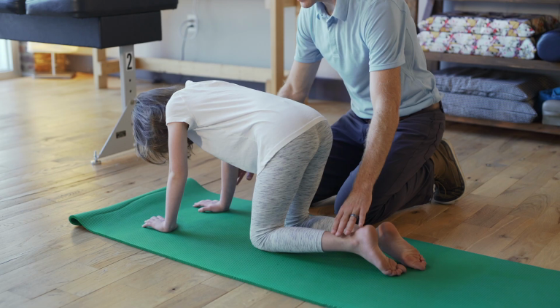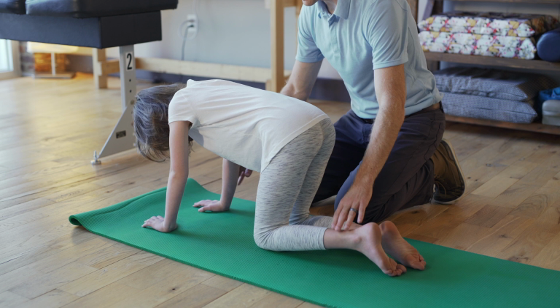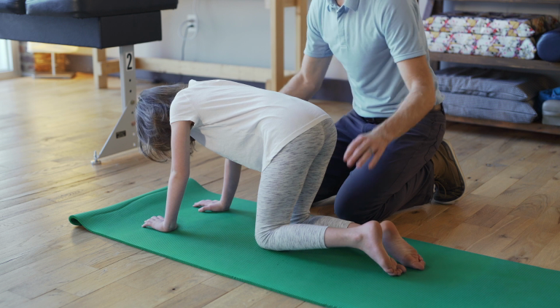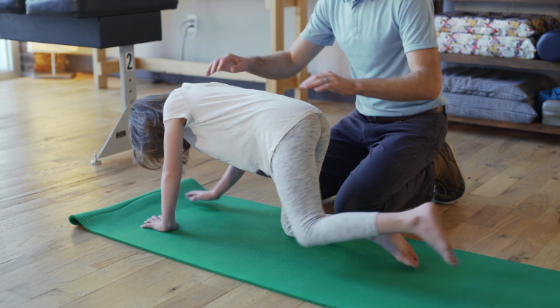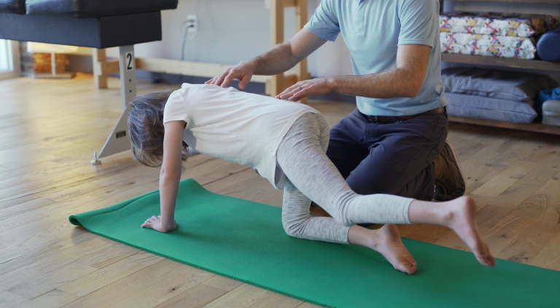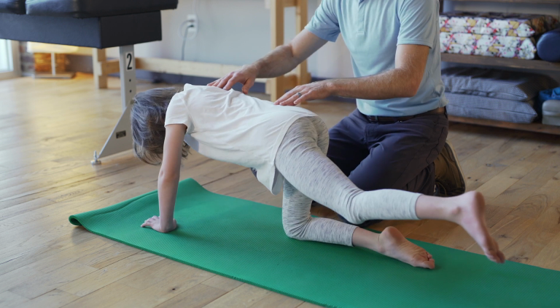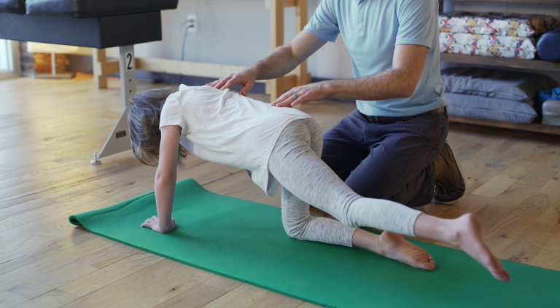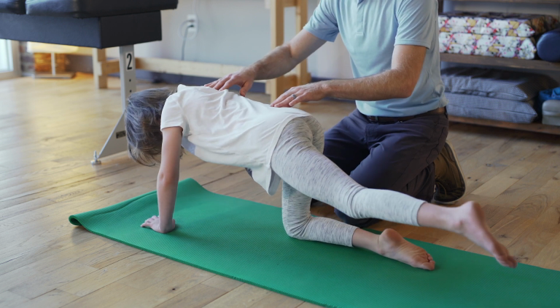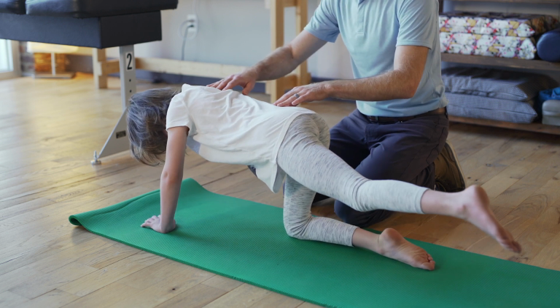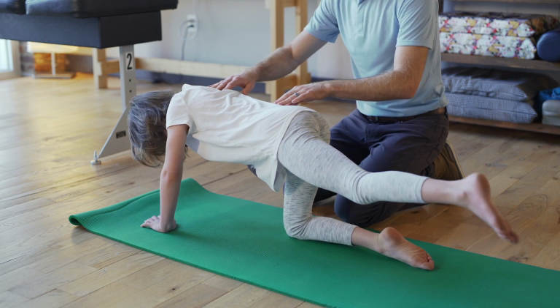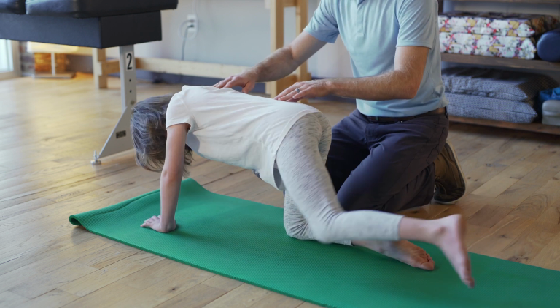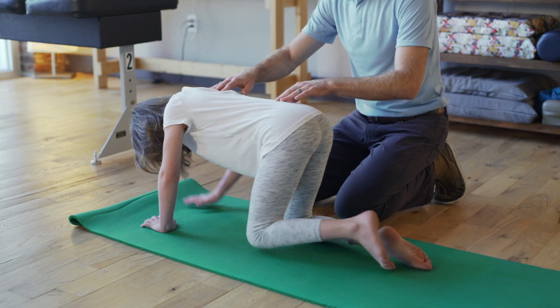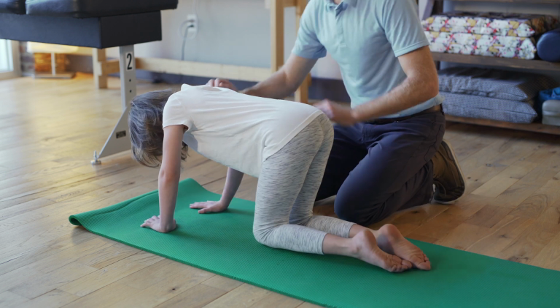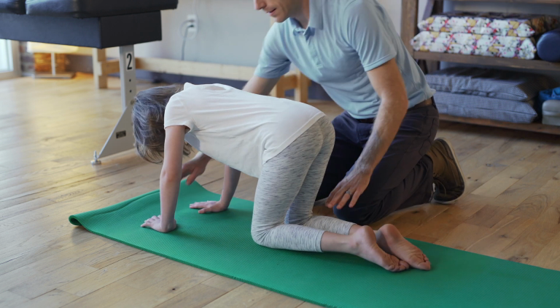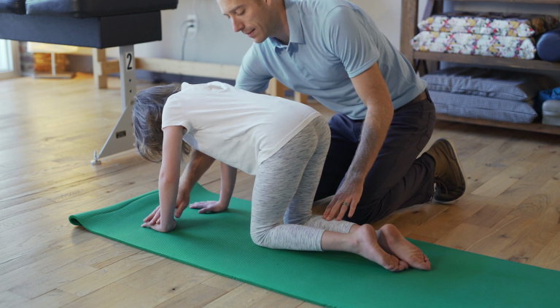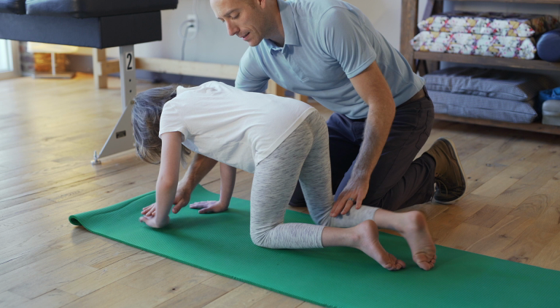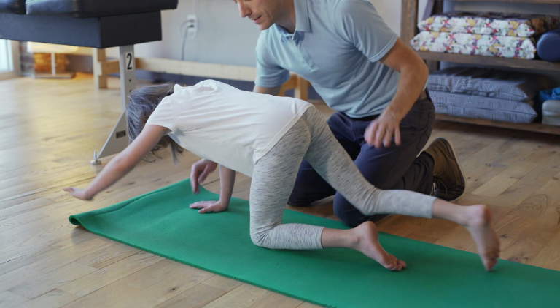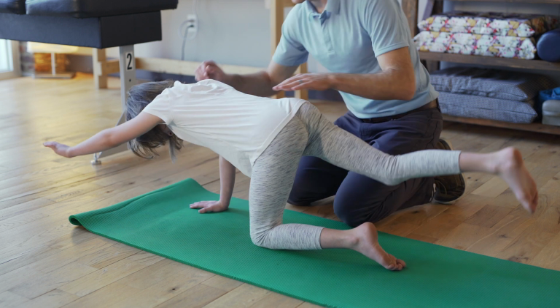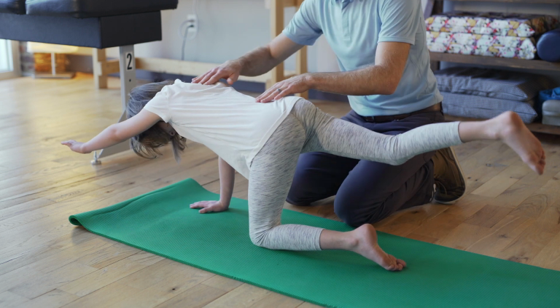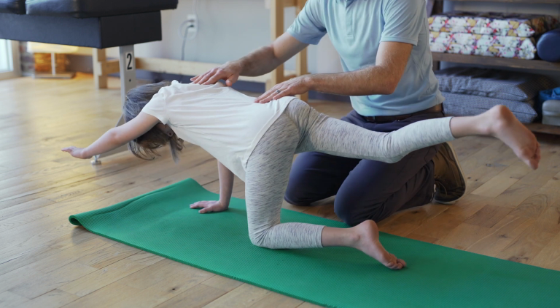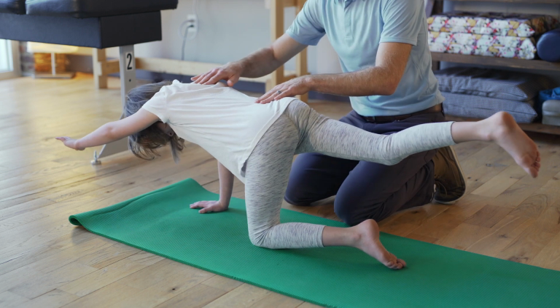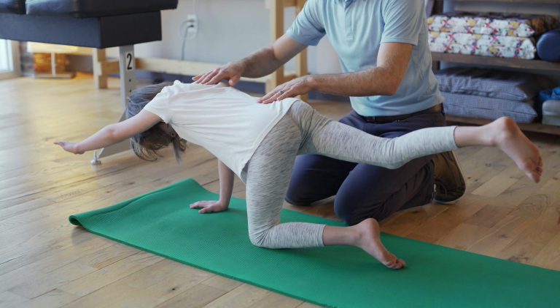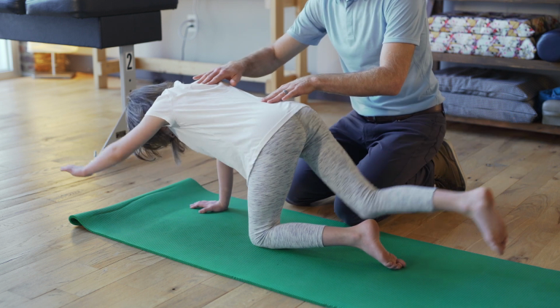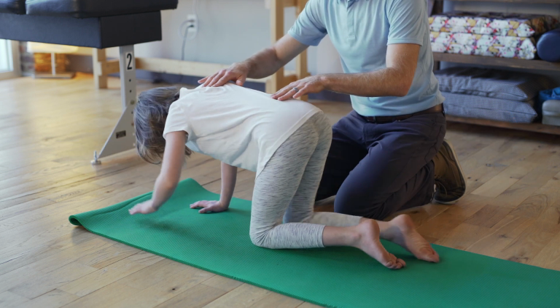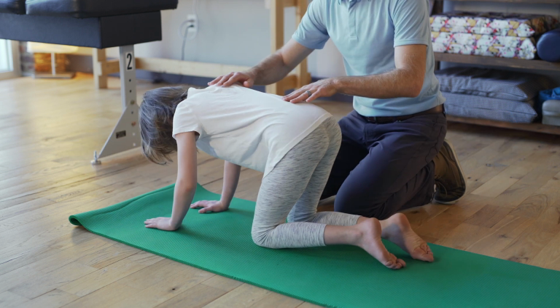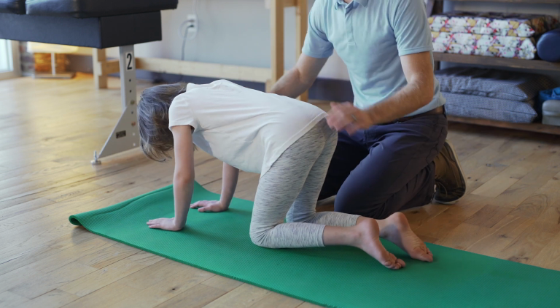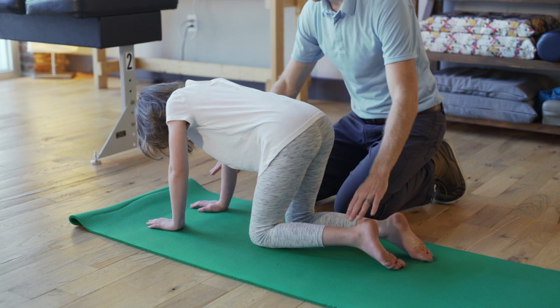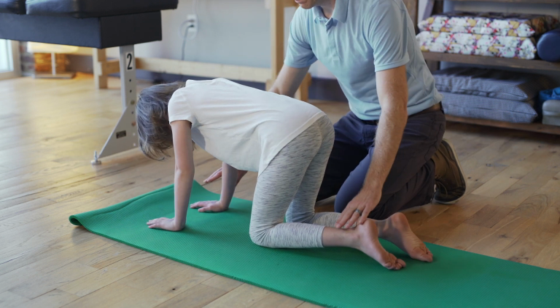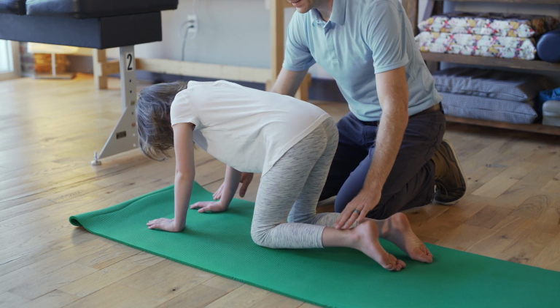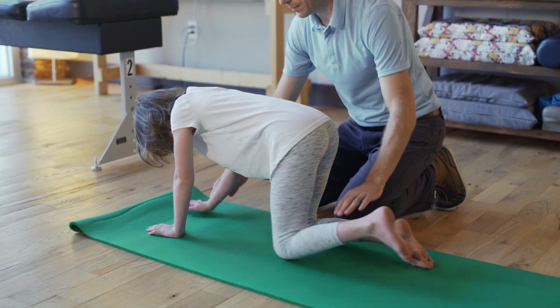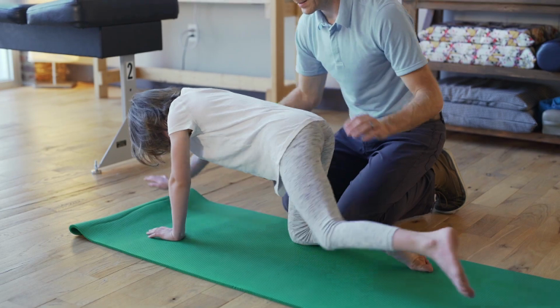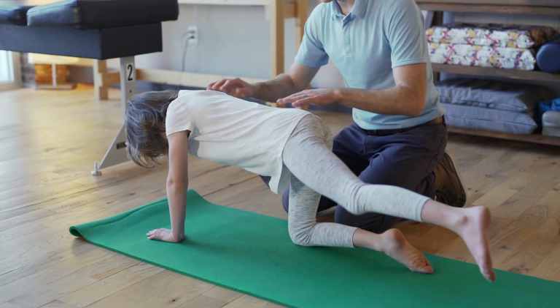For a more difficult option, have the child lift their arm and extend the opposite leg back at the same time. After they lower their arm and leg, they will lift their opposite arm and leg in the same way.